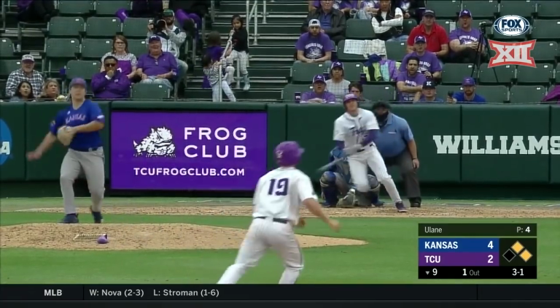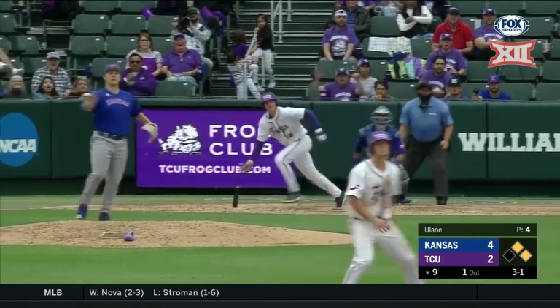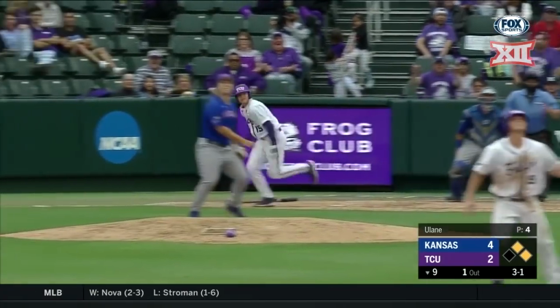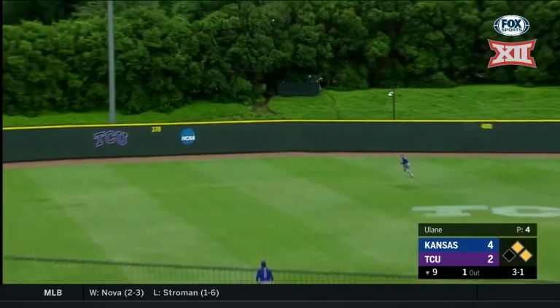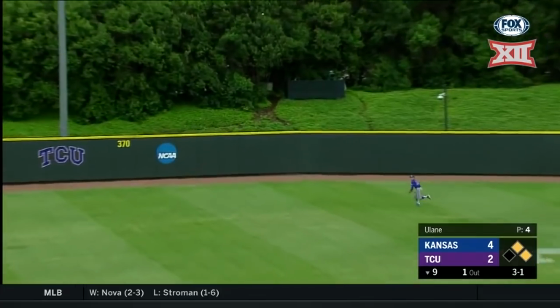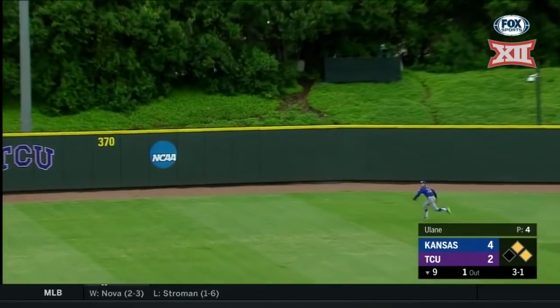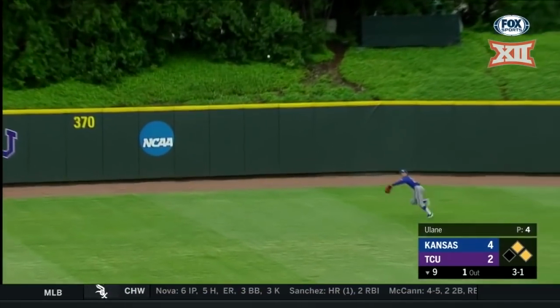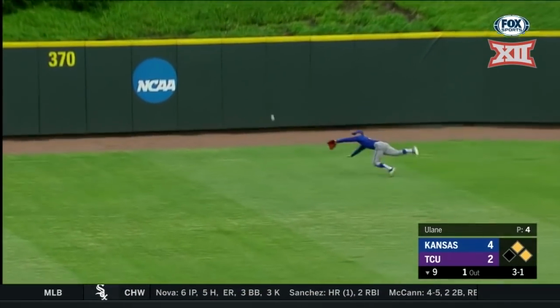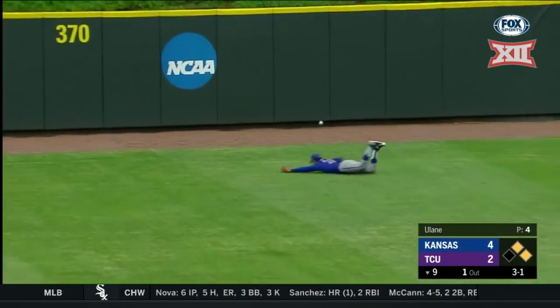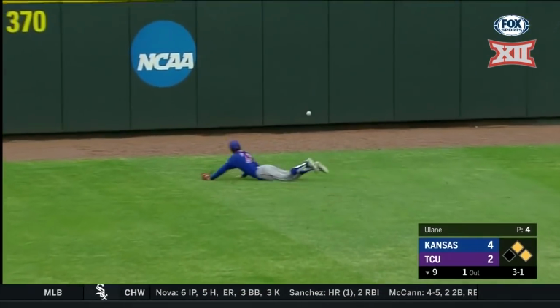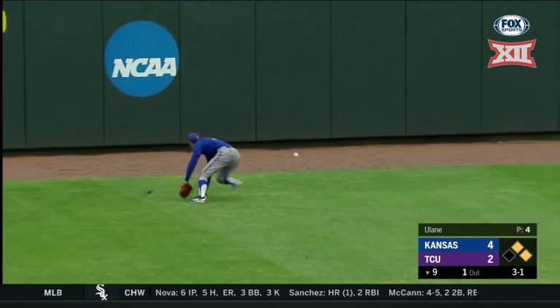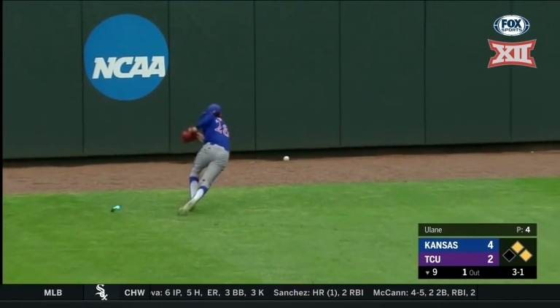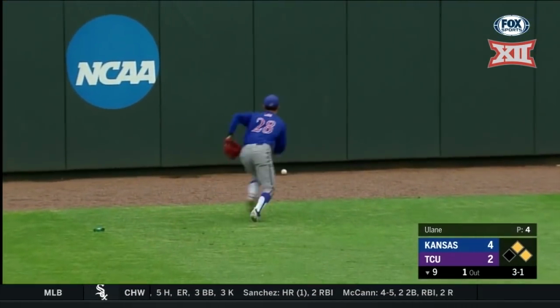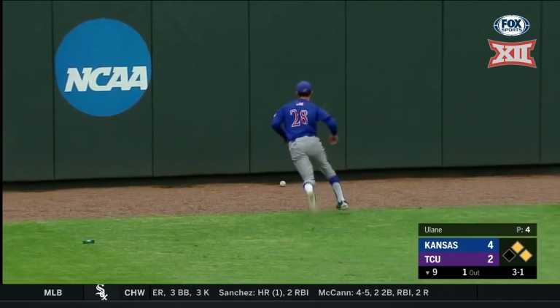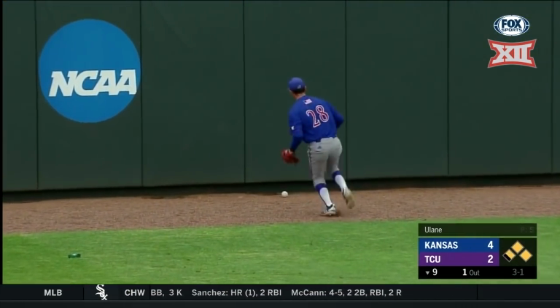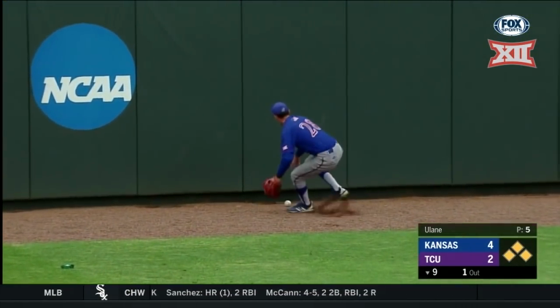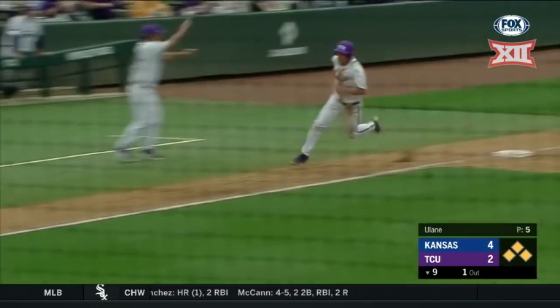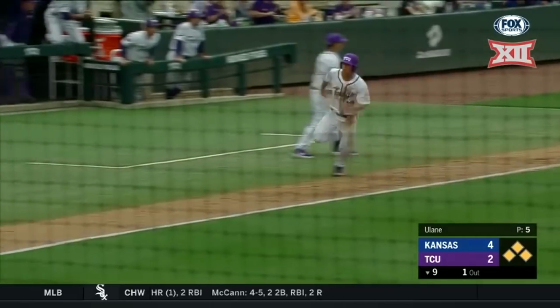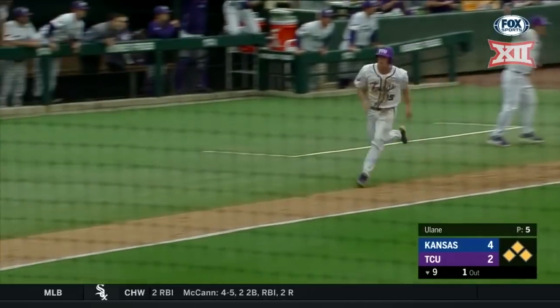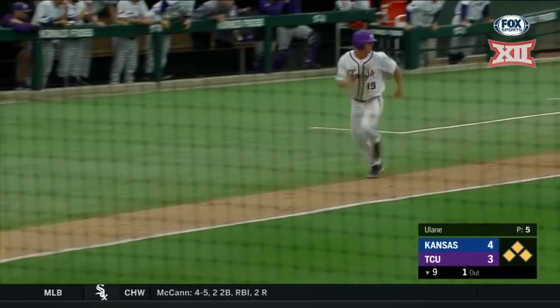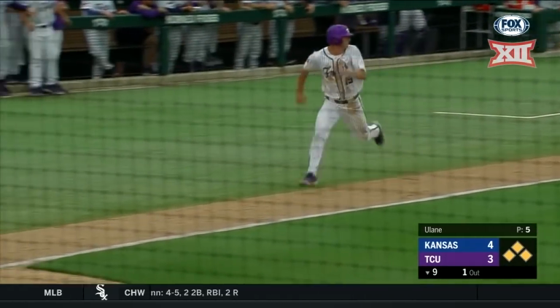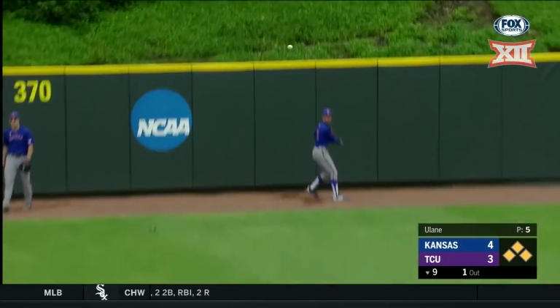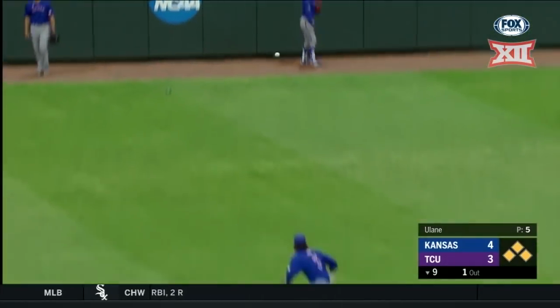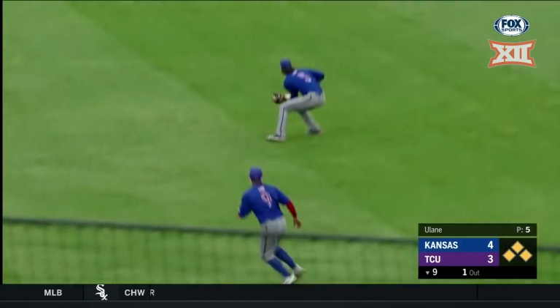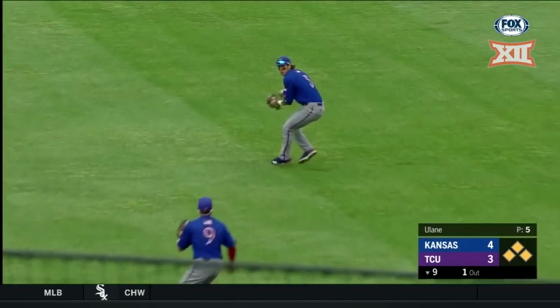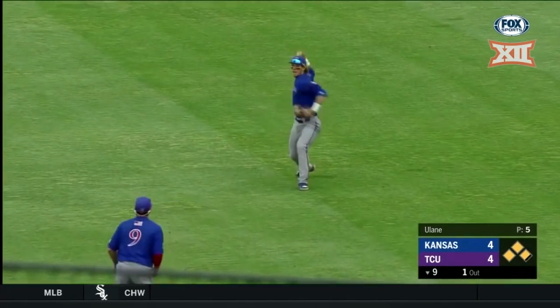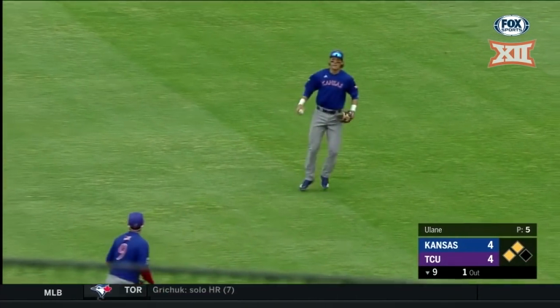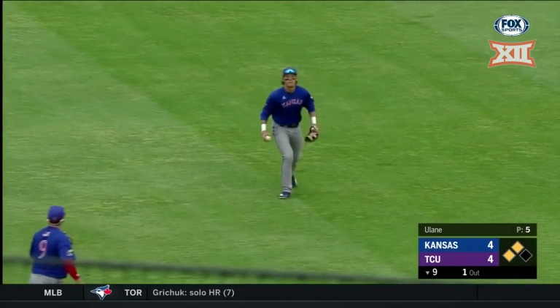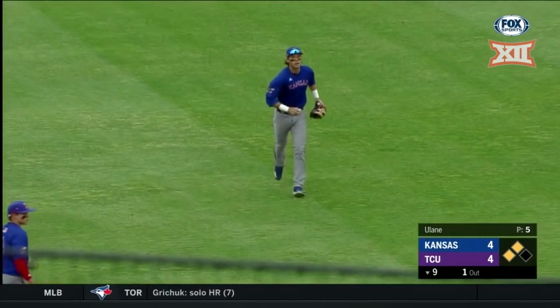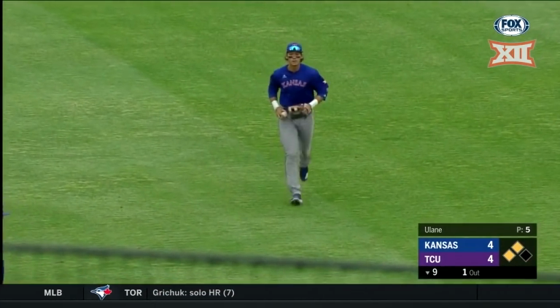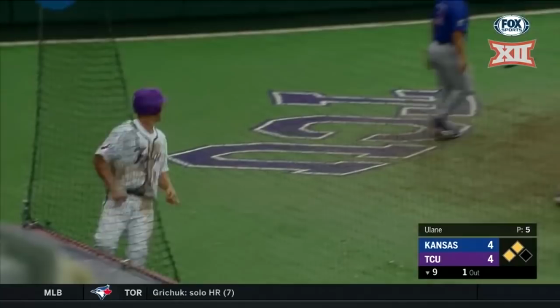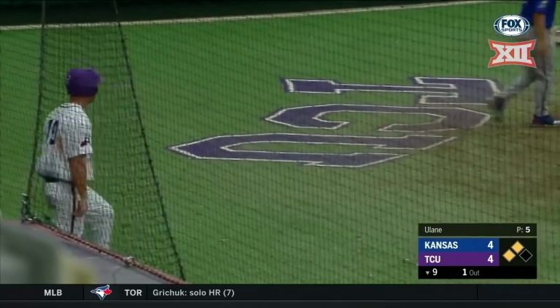Kiefer drills it towards left-center field — this one is going to be down and all the way to the wall. Diving for it was Schinkle. One run scores. Here comes Henry rounding third — he'll score and we're tied.